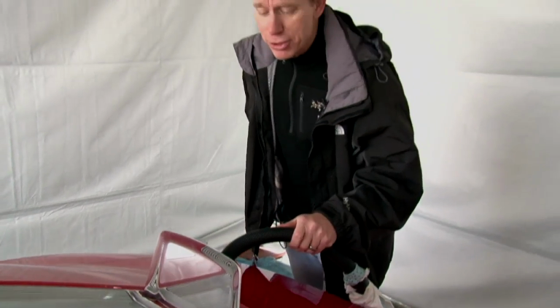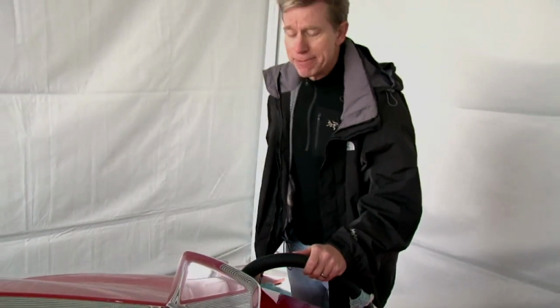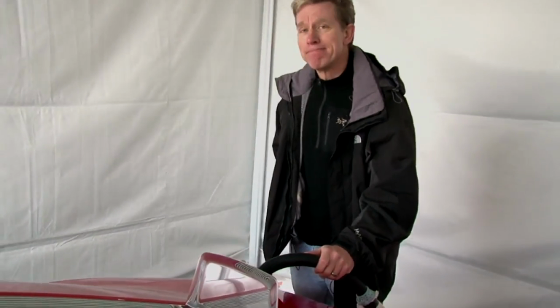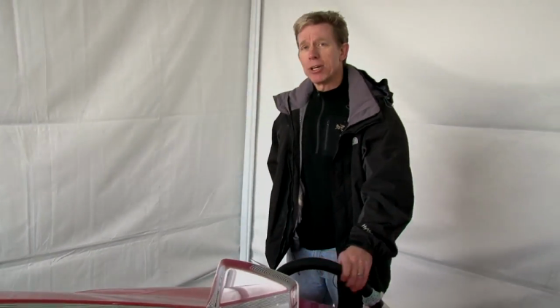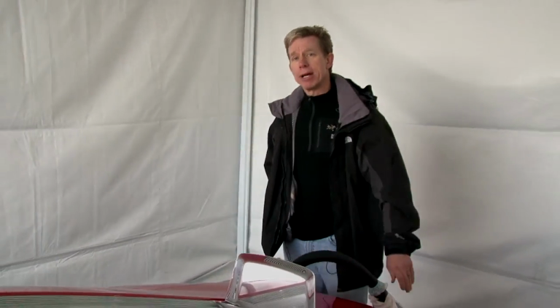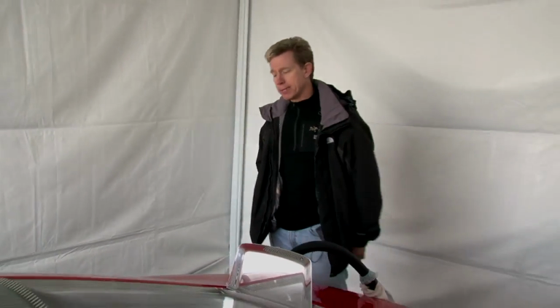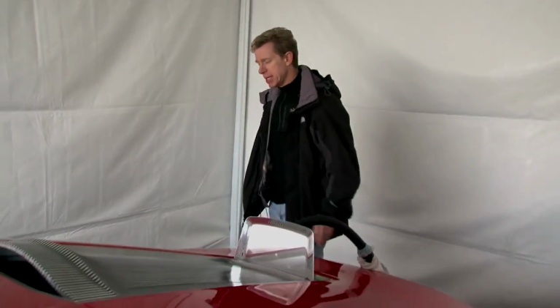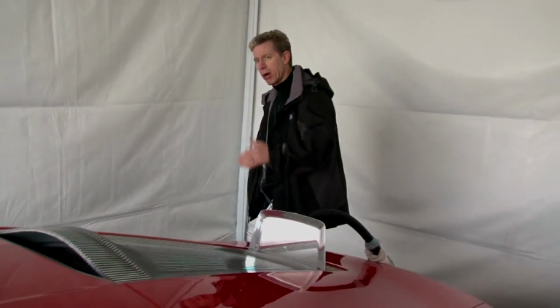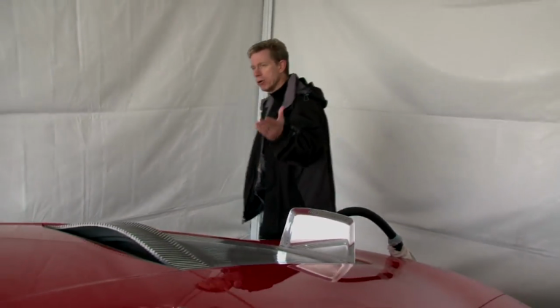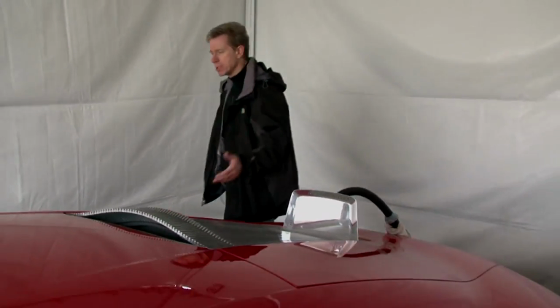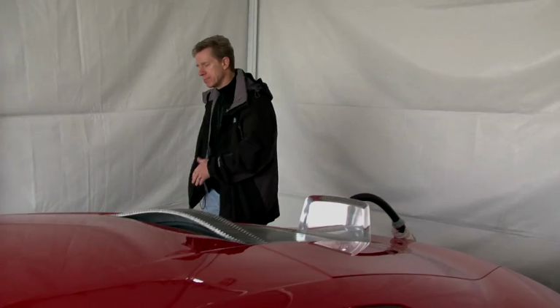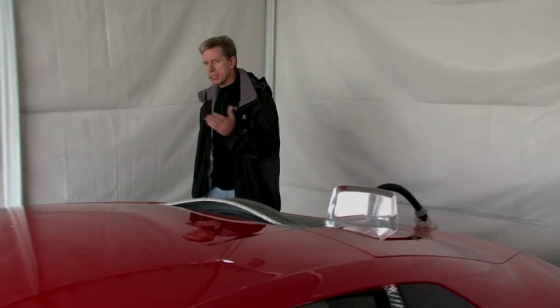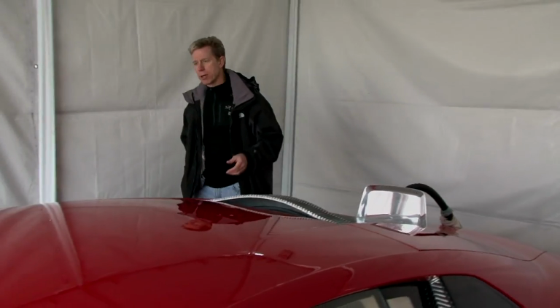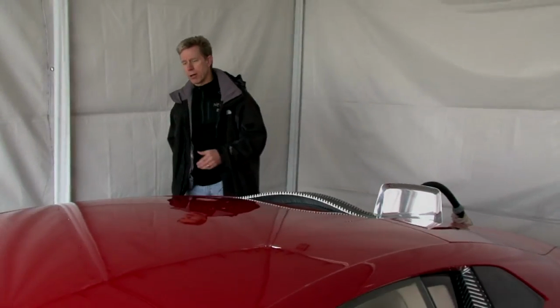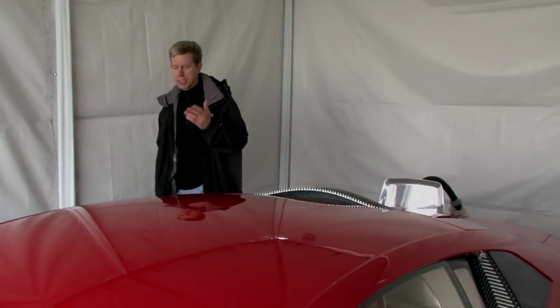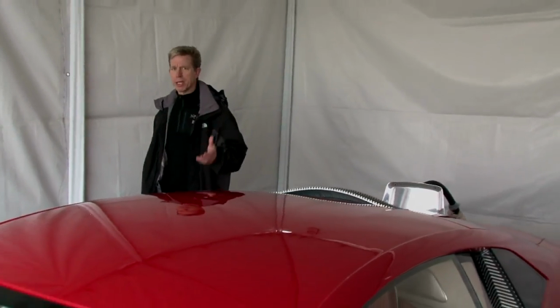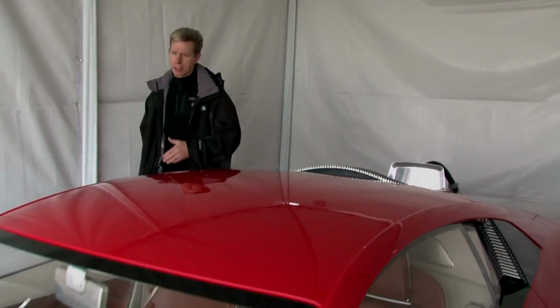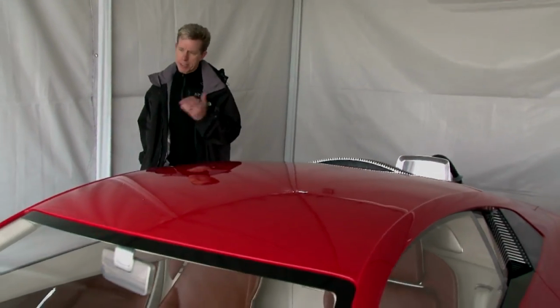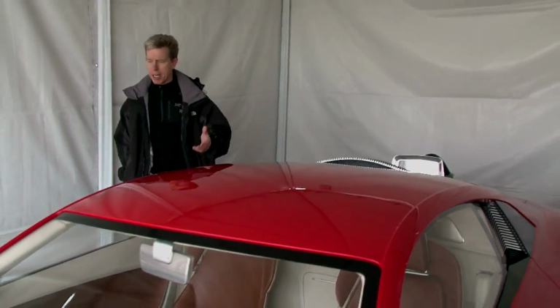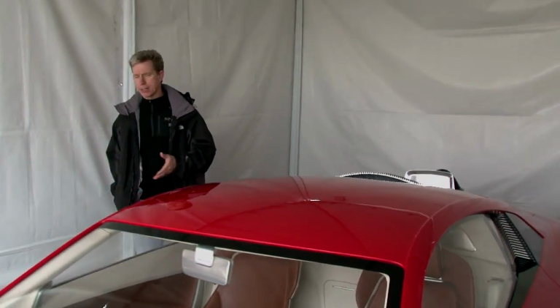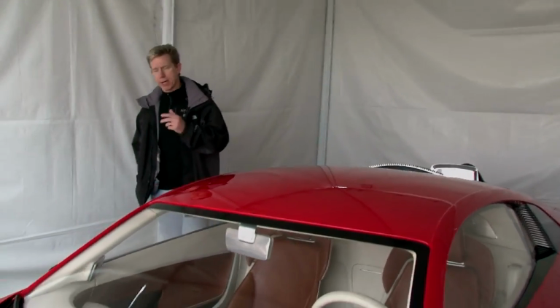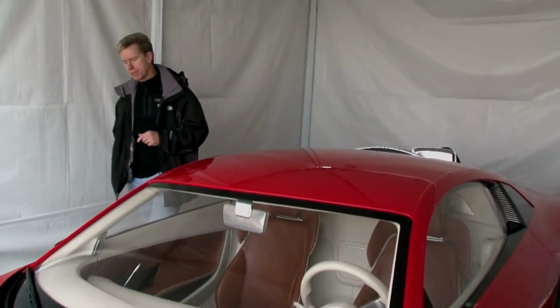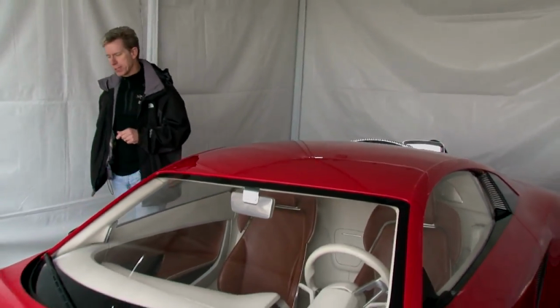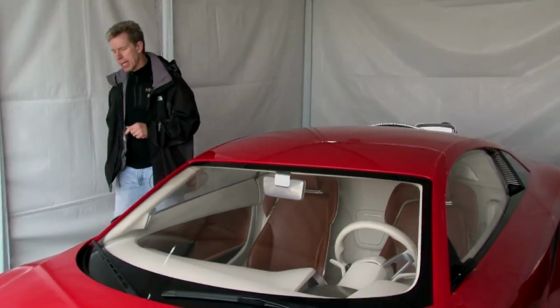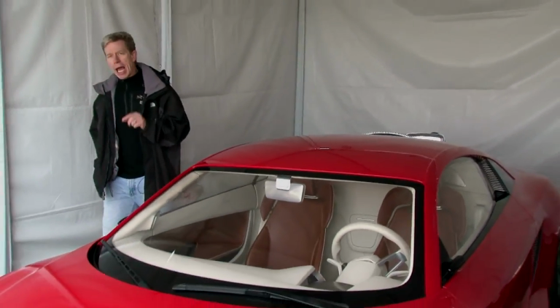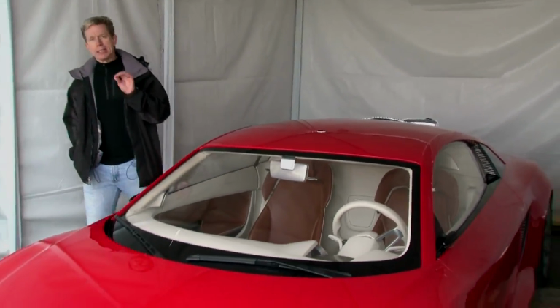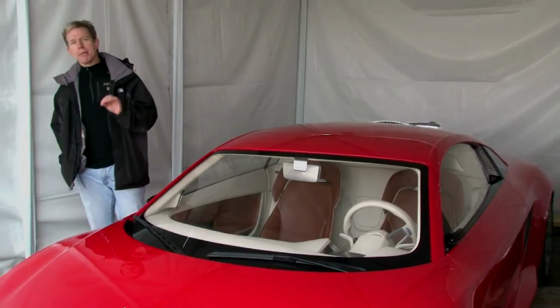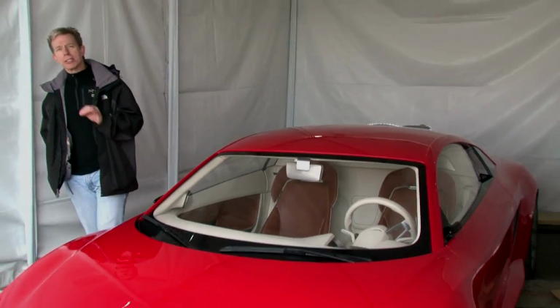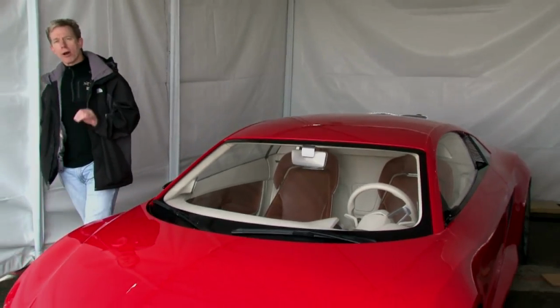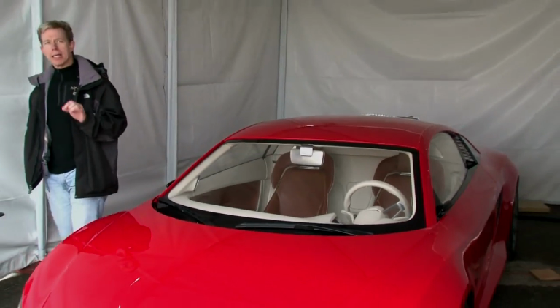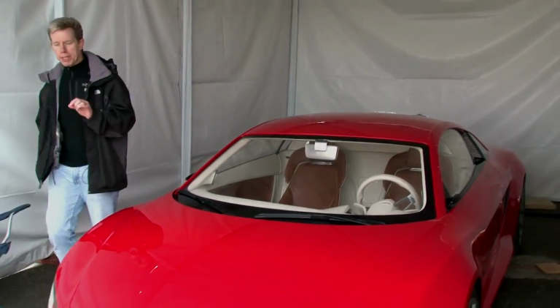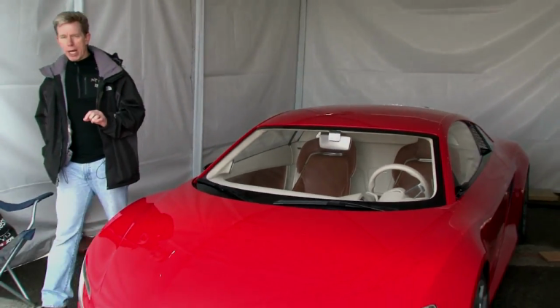Electricity. It's all around us. It's in our homes, our places of work, our pizzerias, our synagogues, our correctional facilities. And it's coming into cars in a big way.